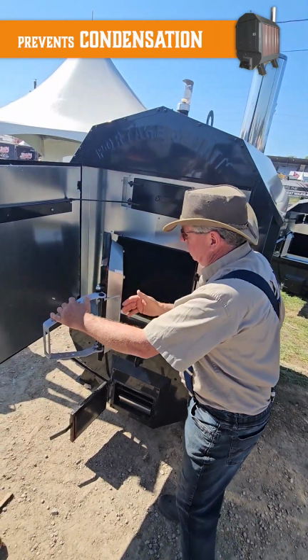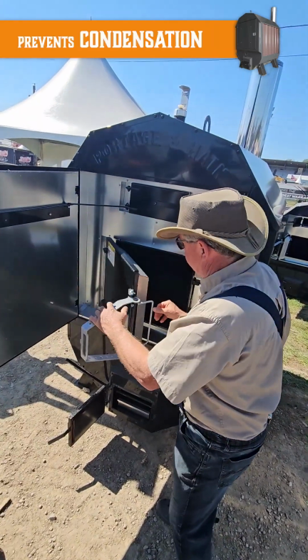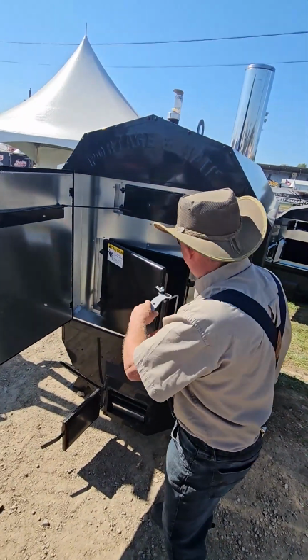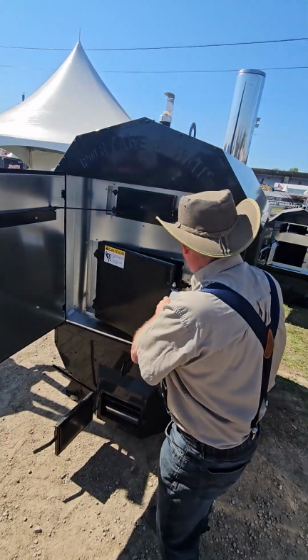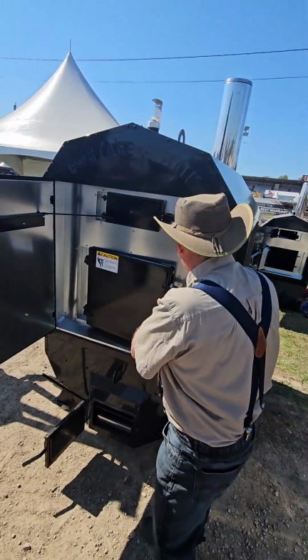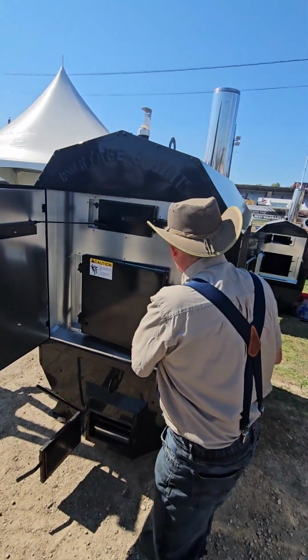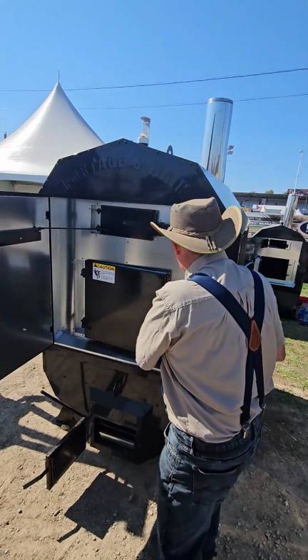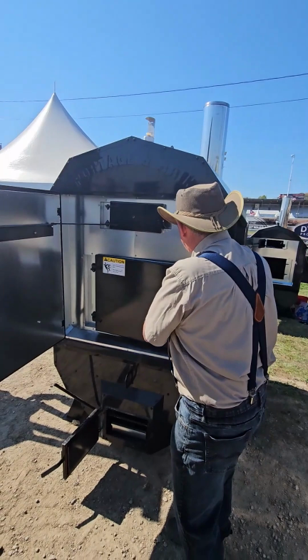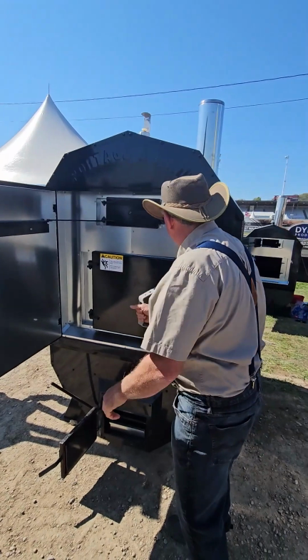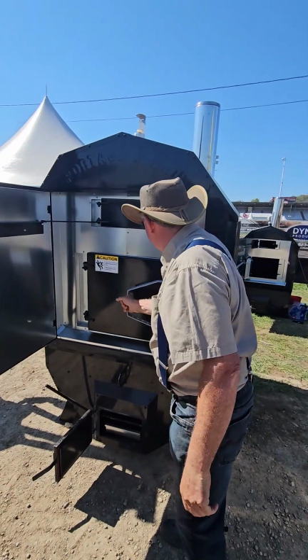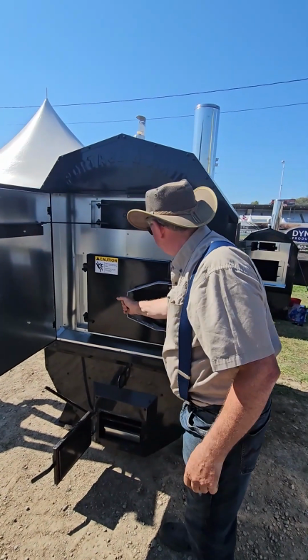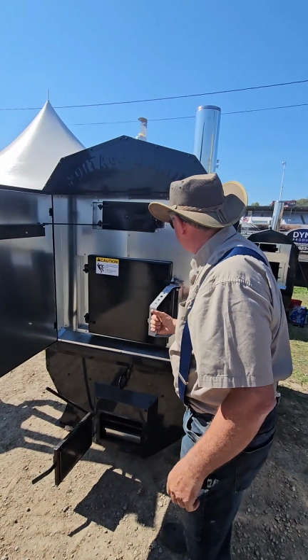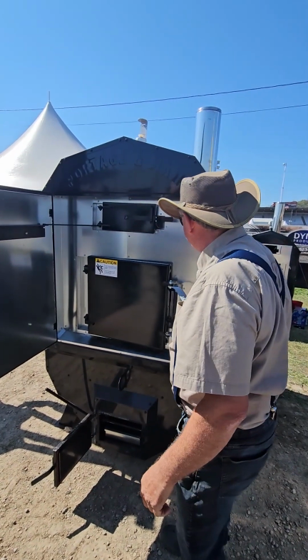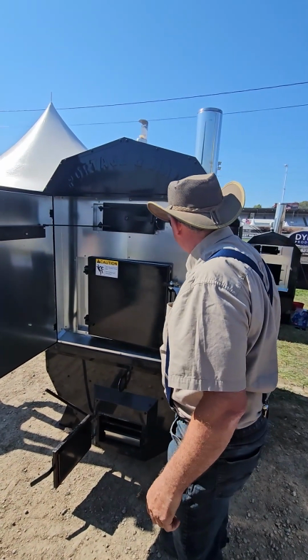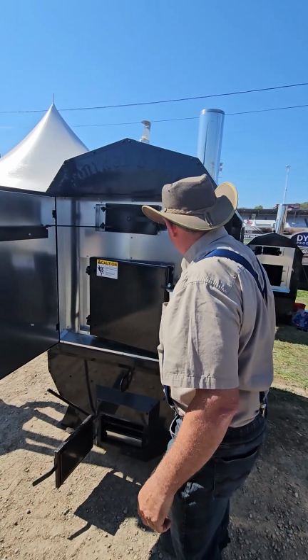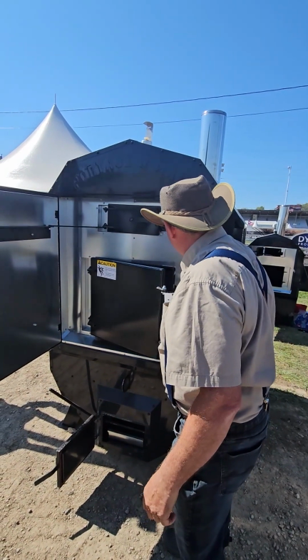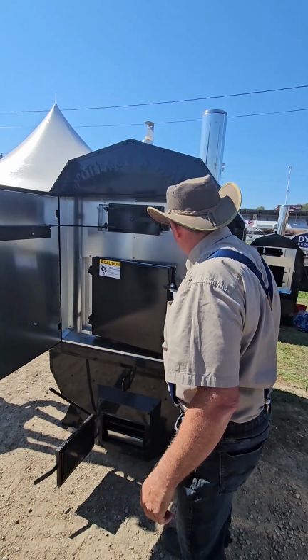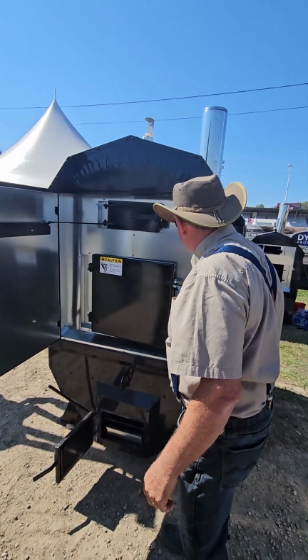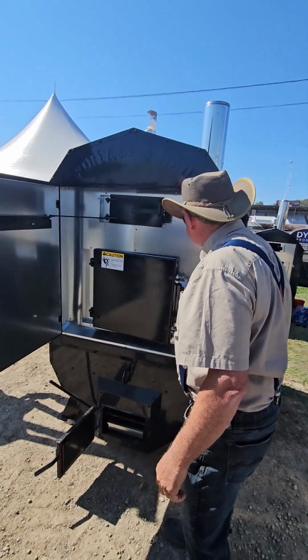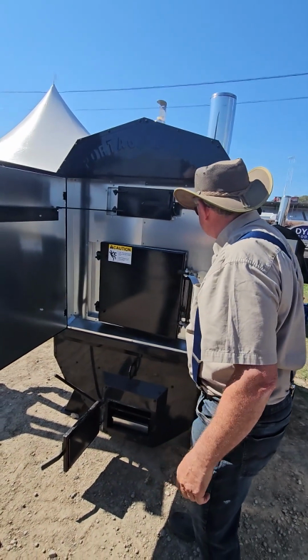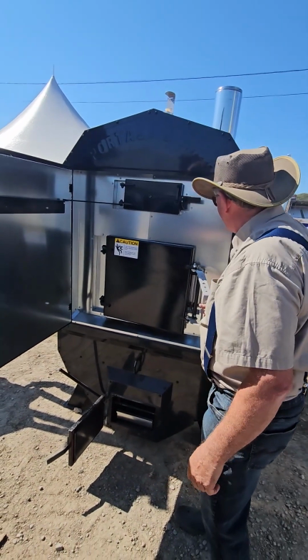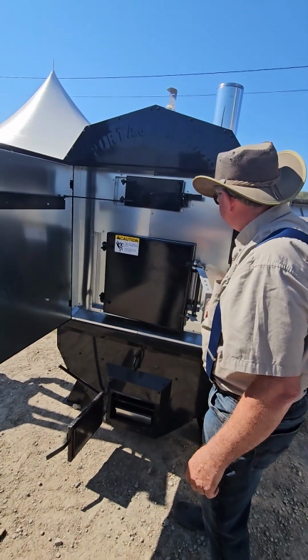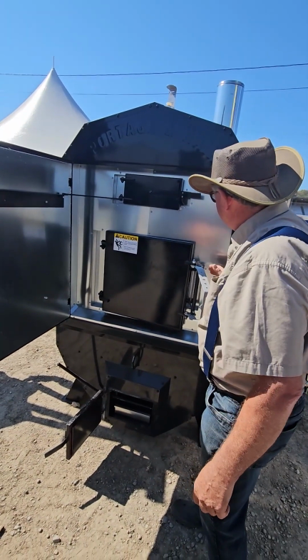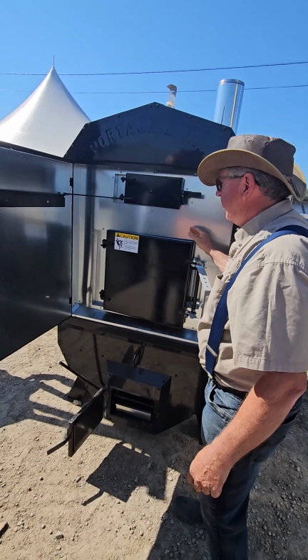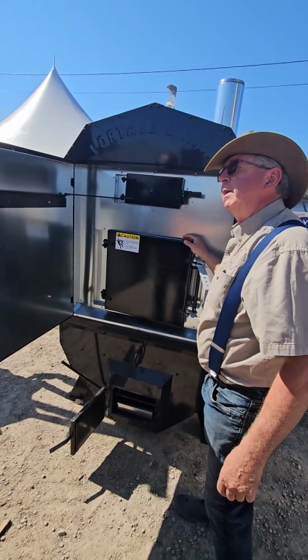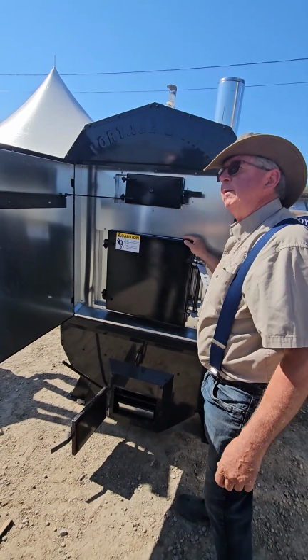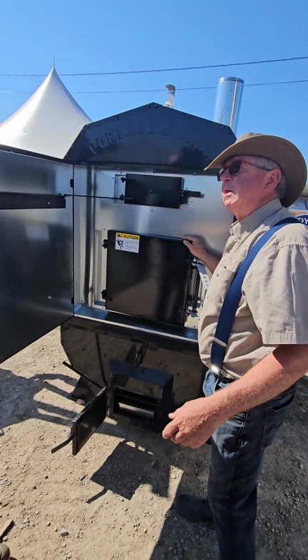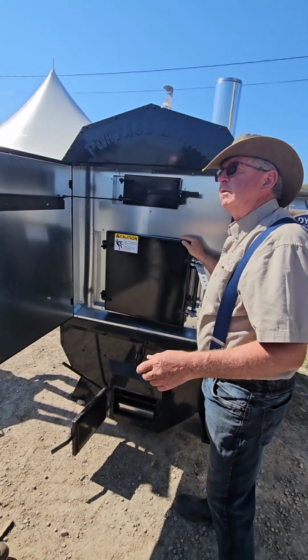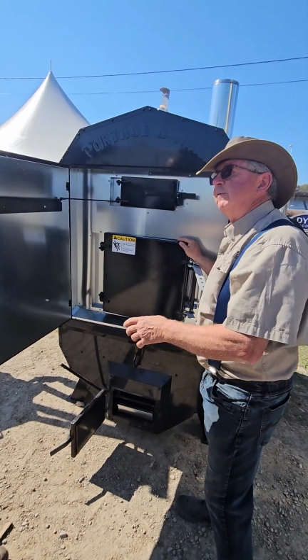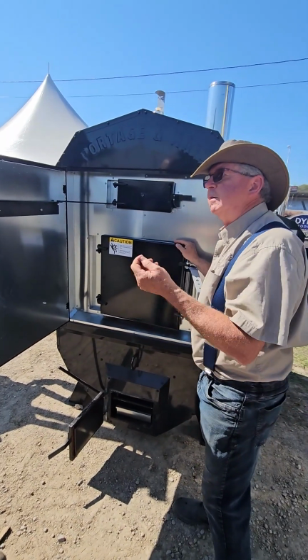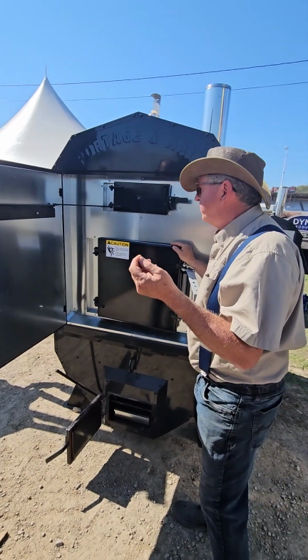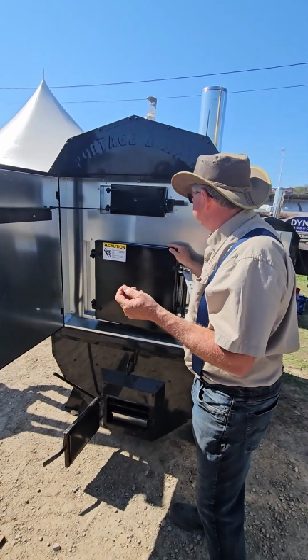I just want to demo here too — the door is one-hand opening and closing. You're going to open it this far and let it get a breath of fresh air so that the fire doesn't jump out at you.